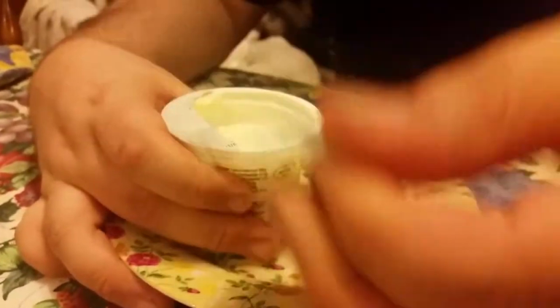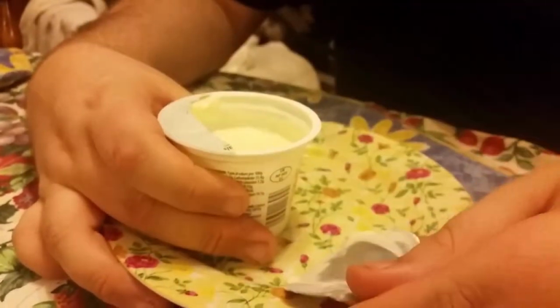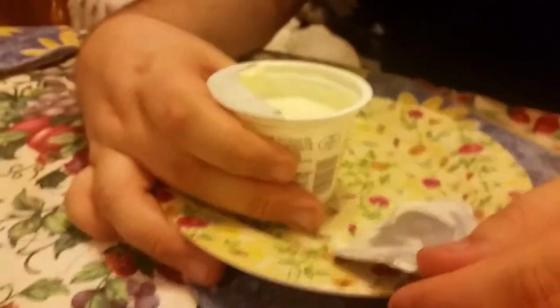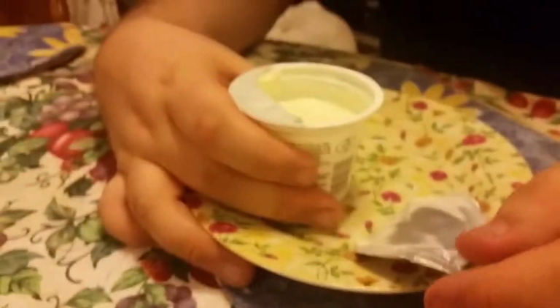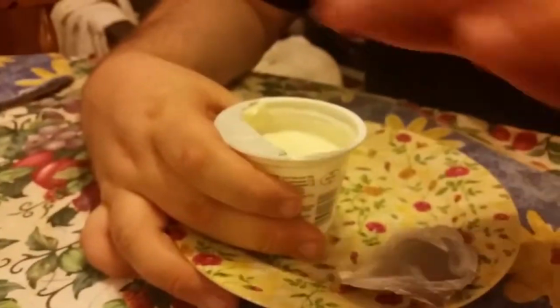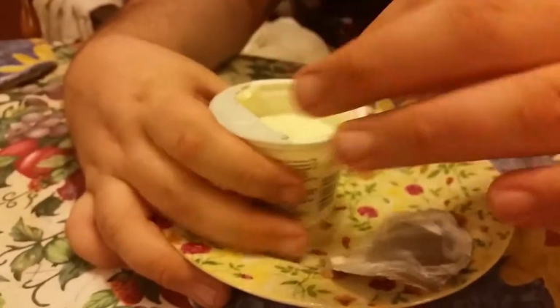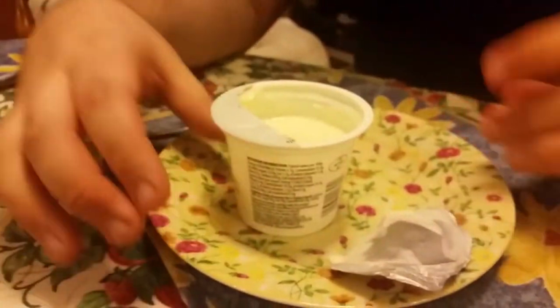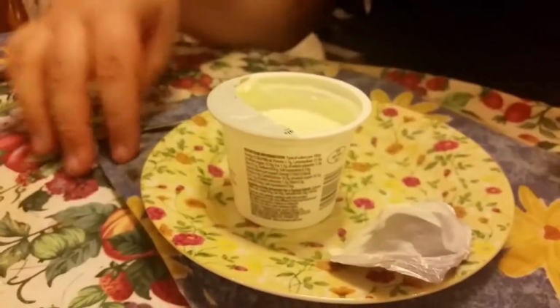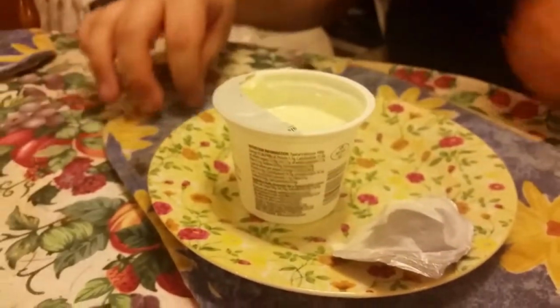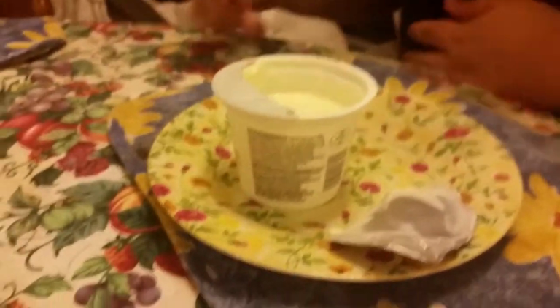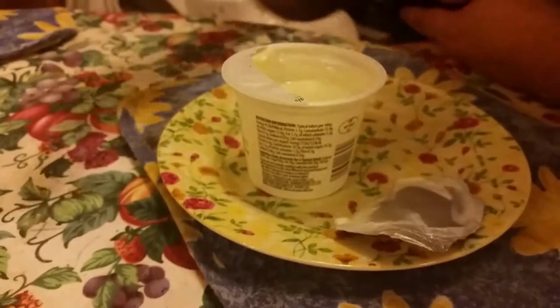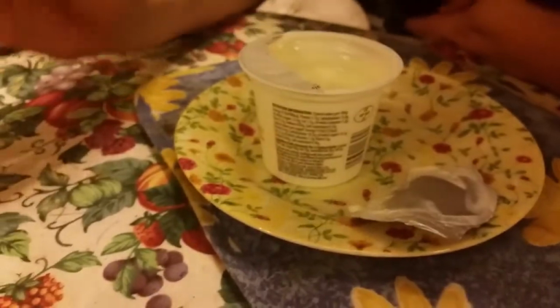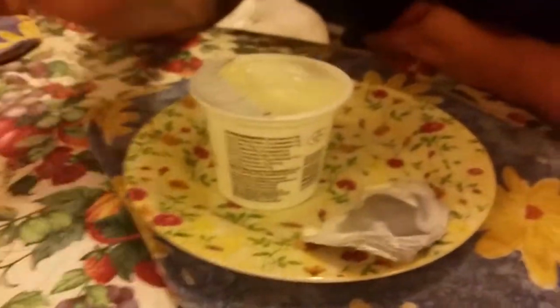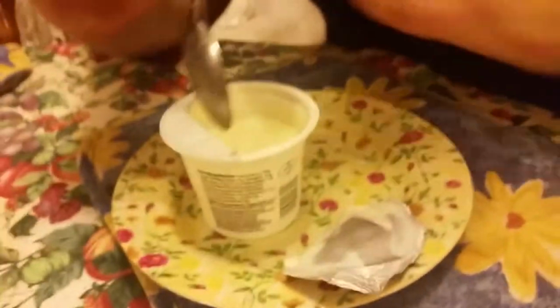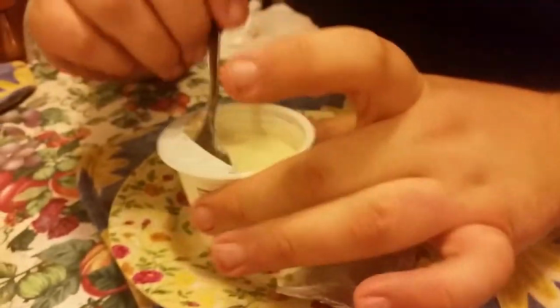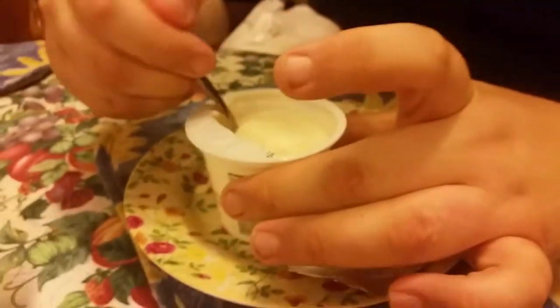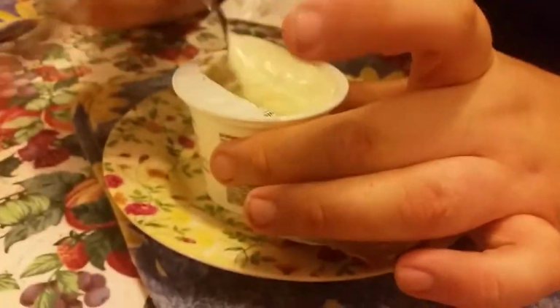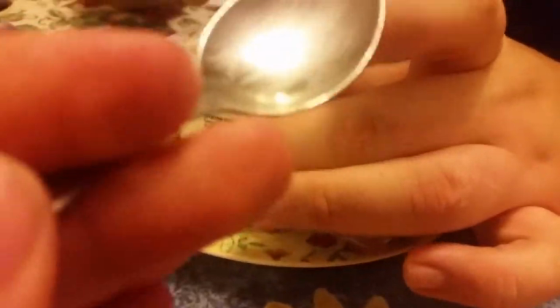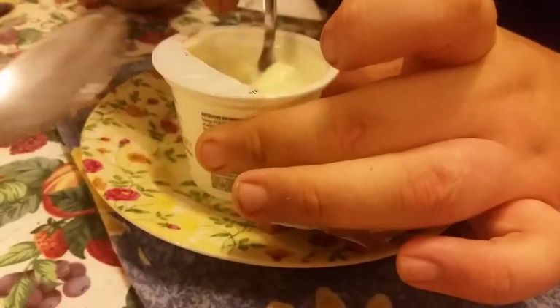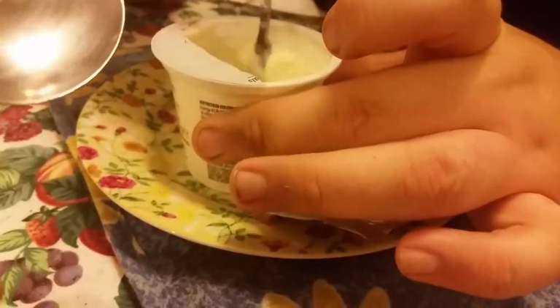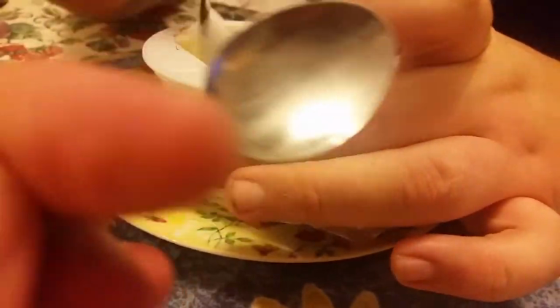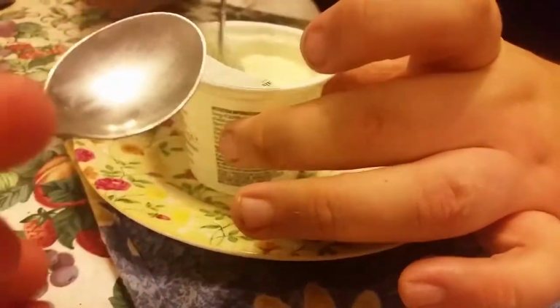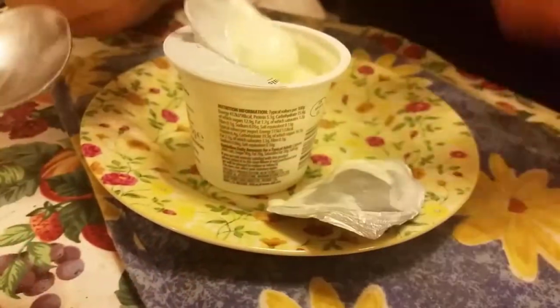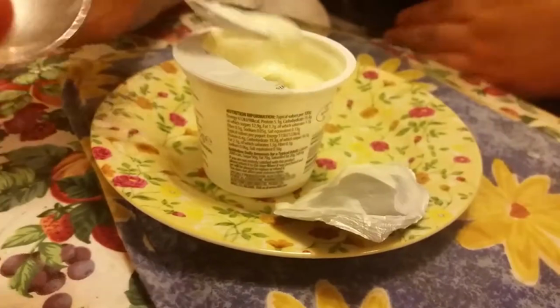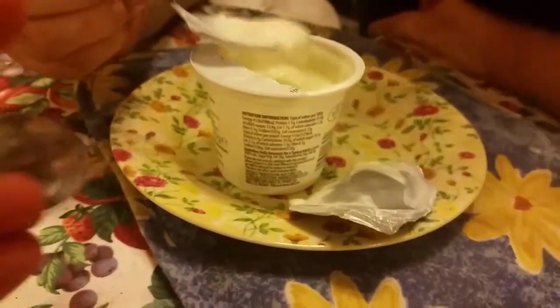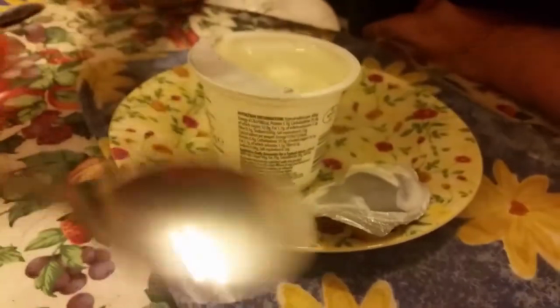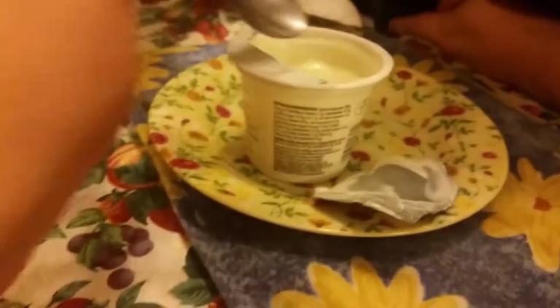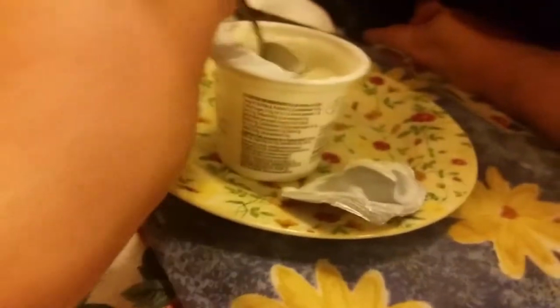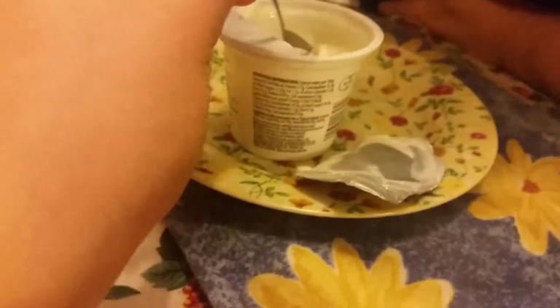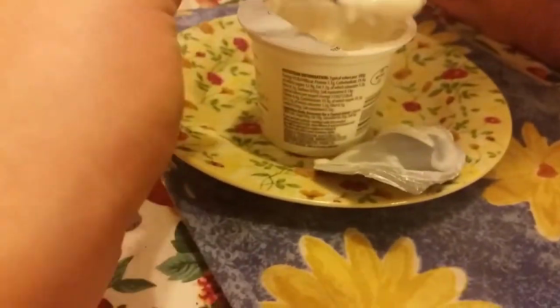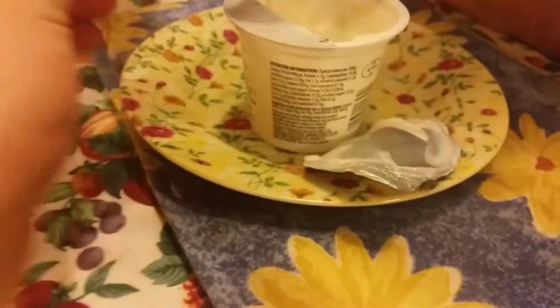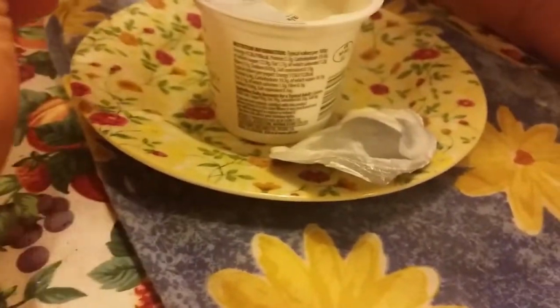It looks white, that's all I can say. And it's low fat again.